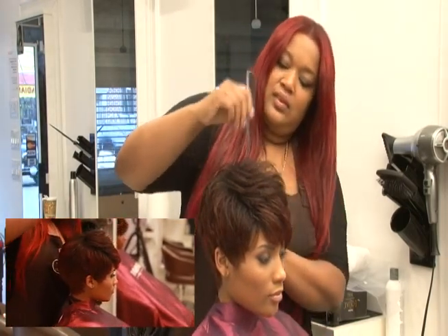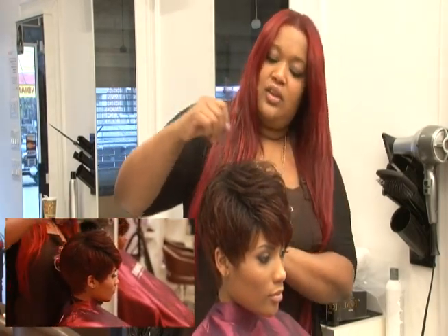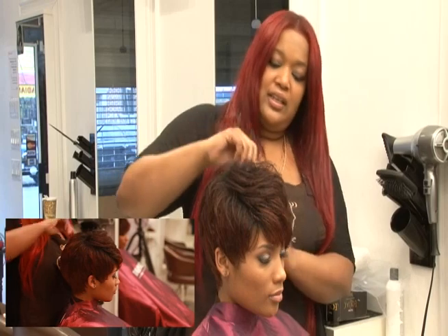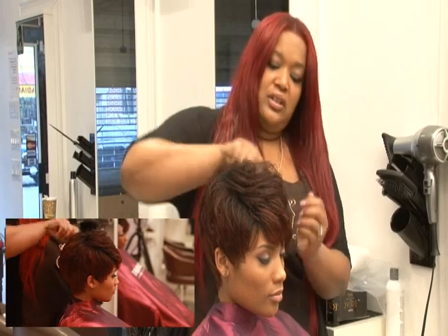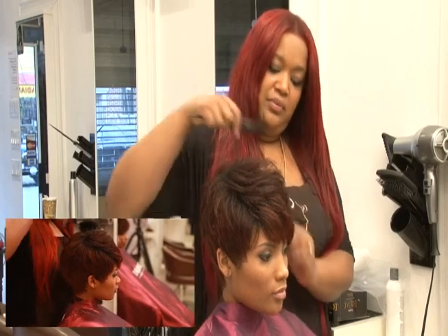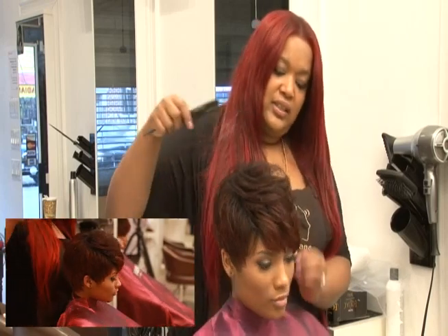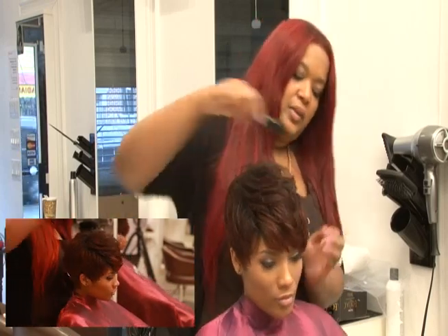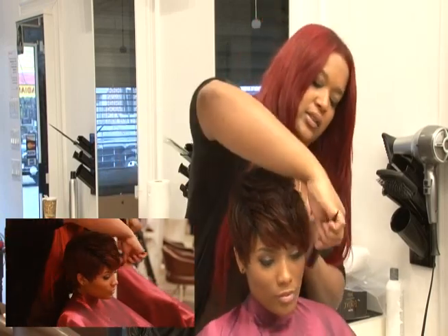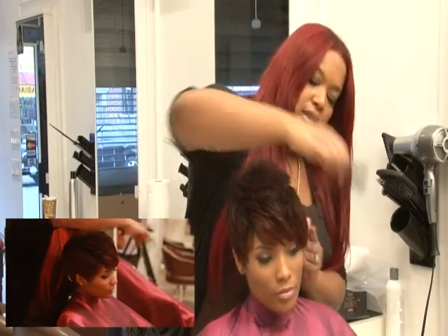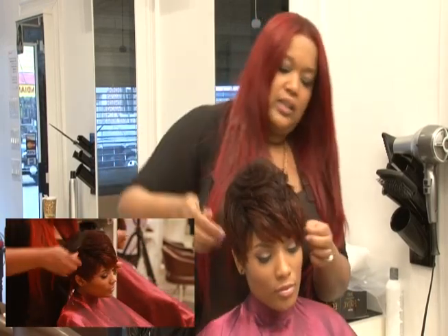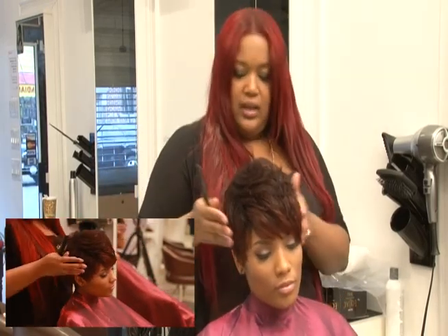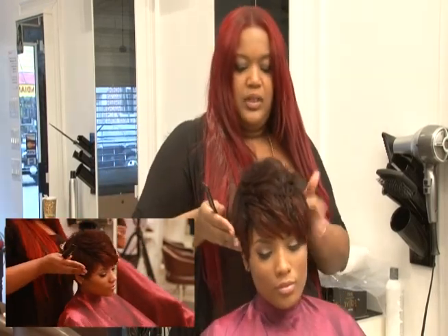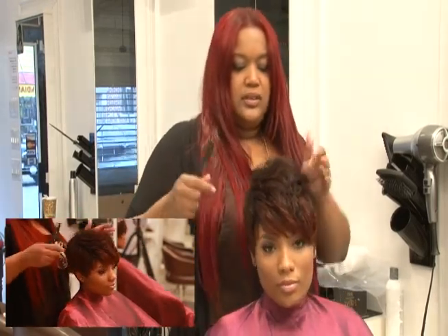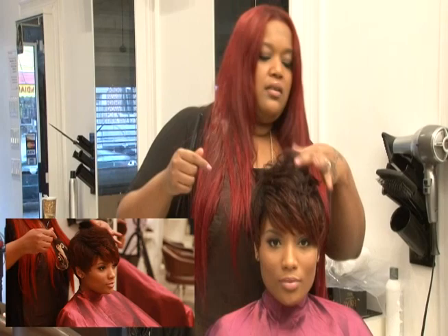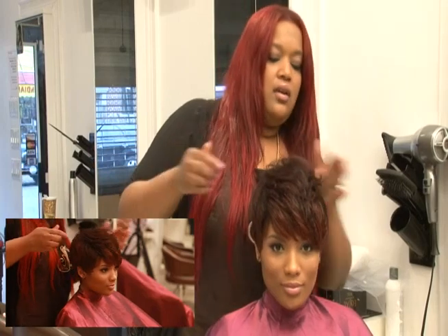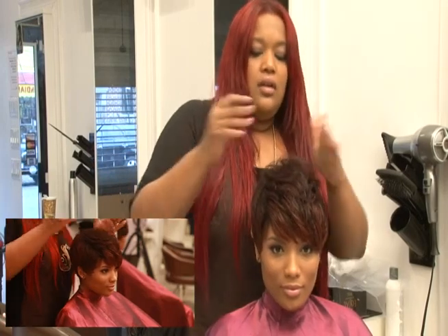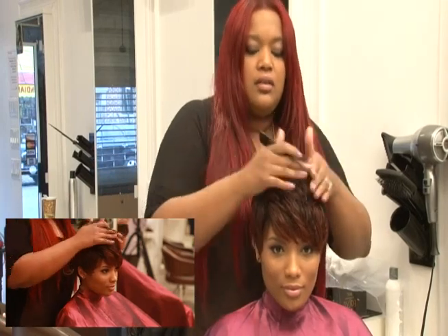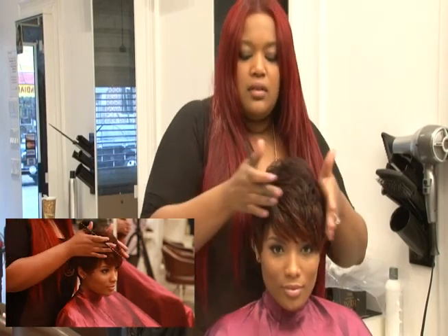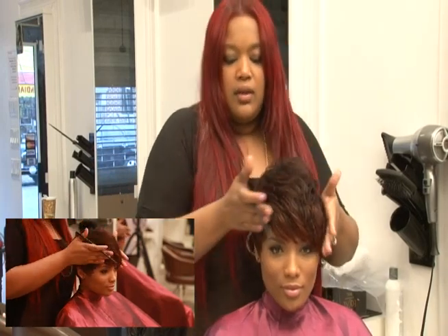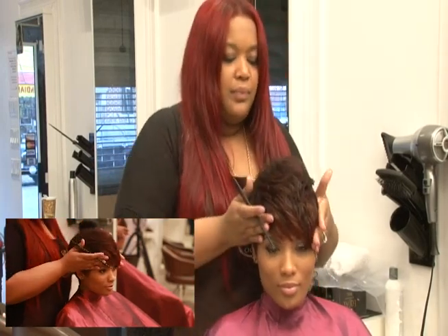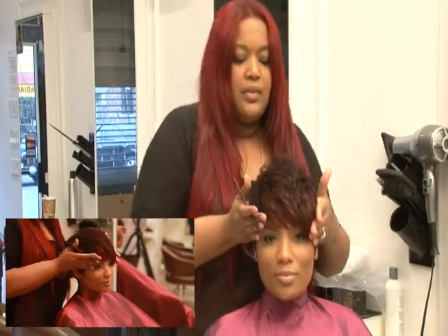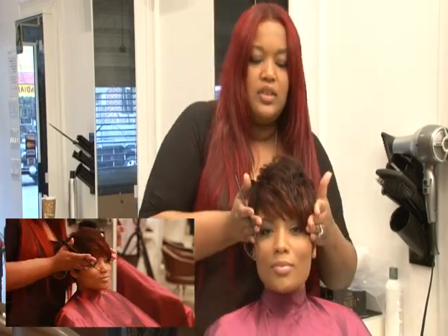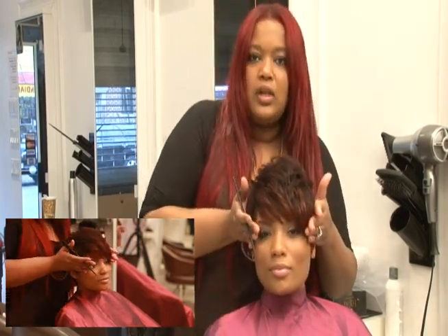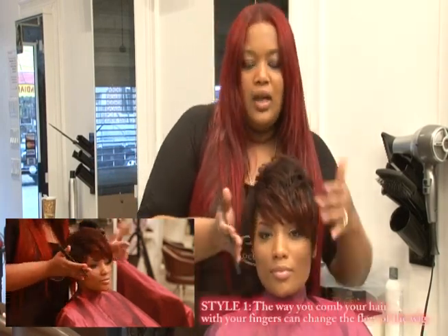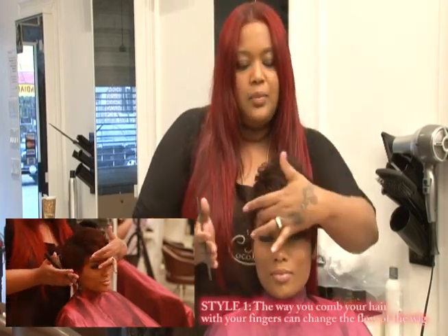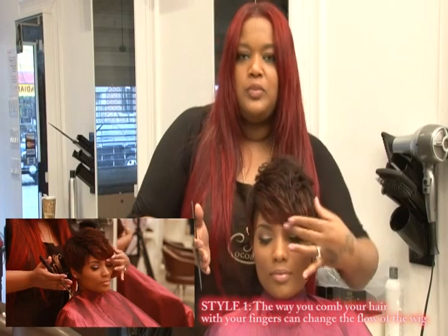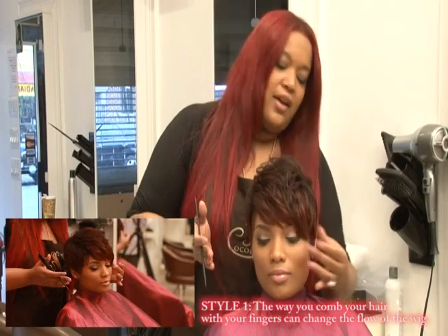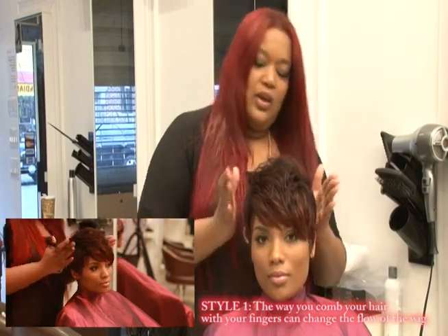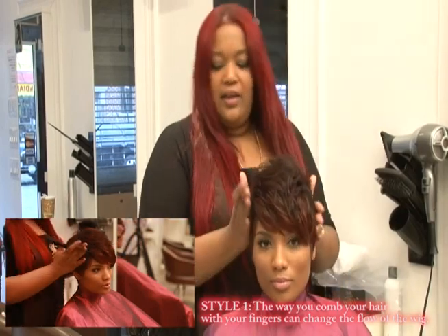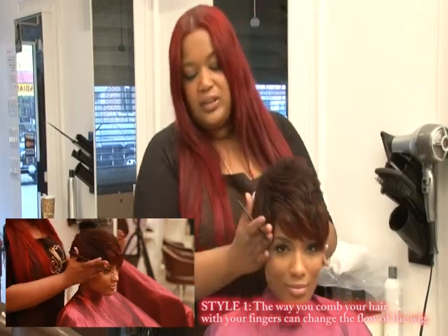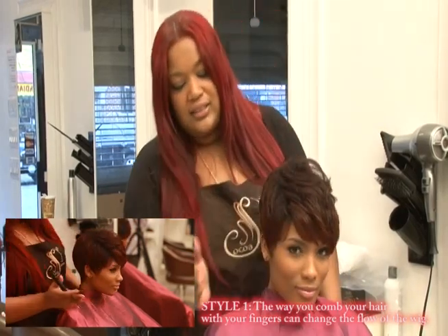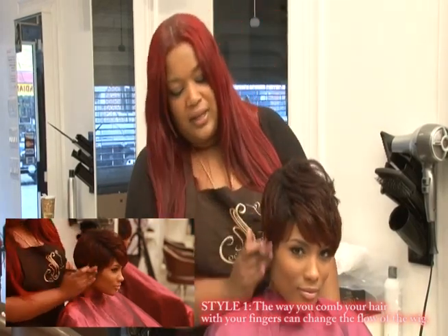Now the great thing is you can achieve many styles with this hairstyle. This is one look — a little bit swoop to the left, with both sides taken down.